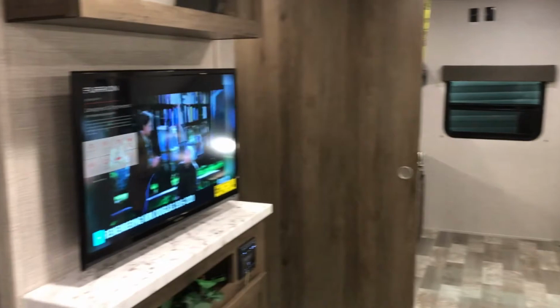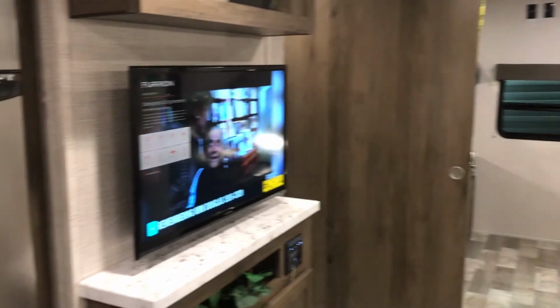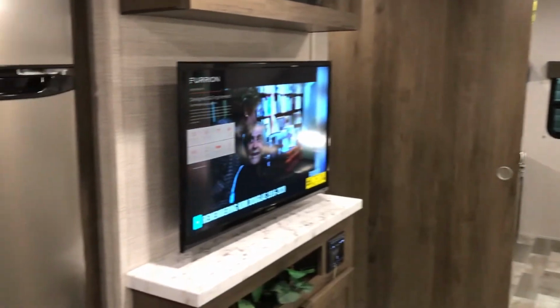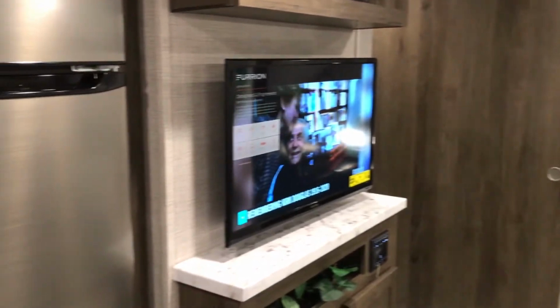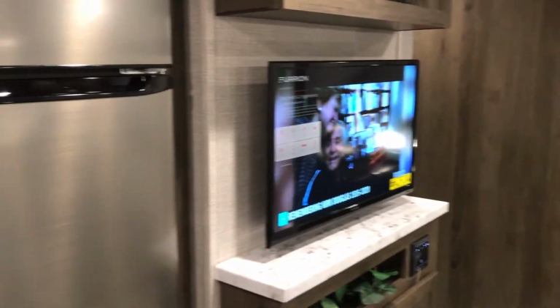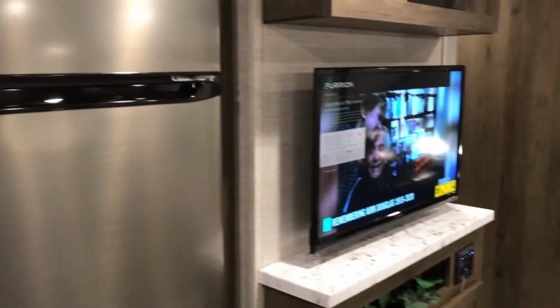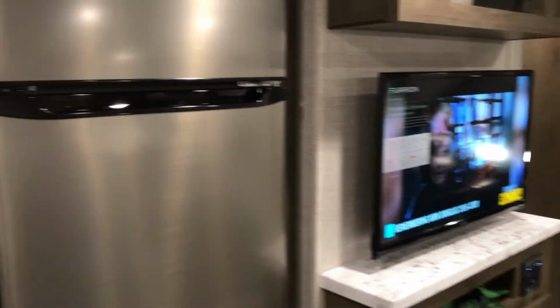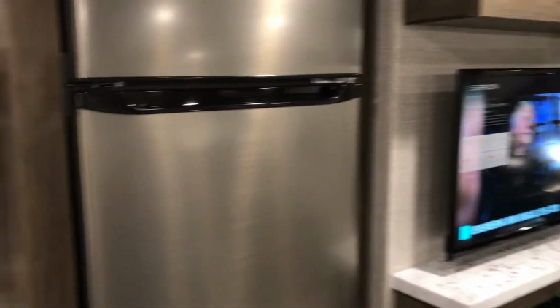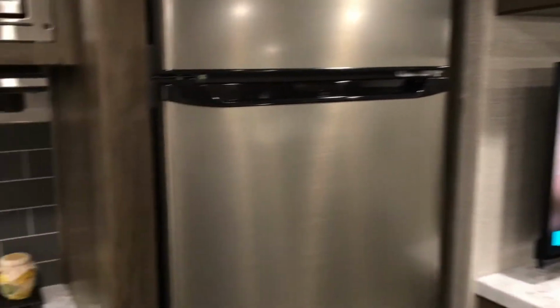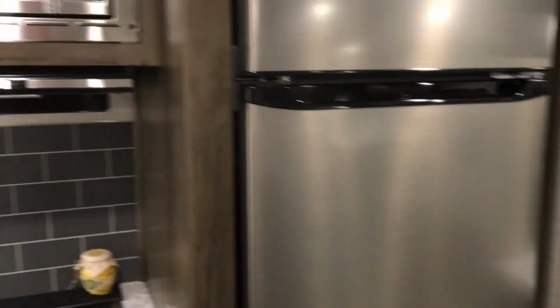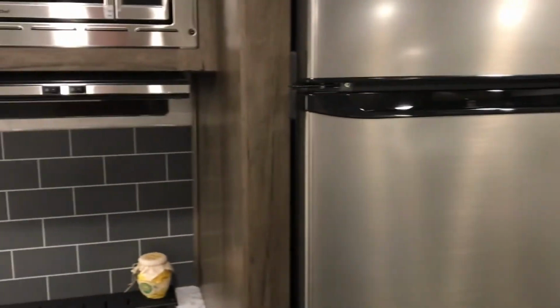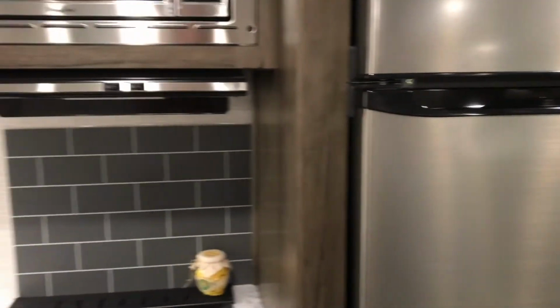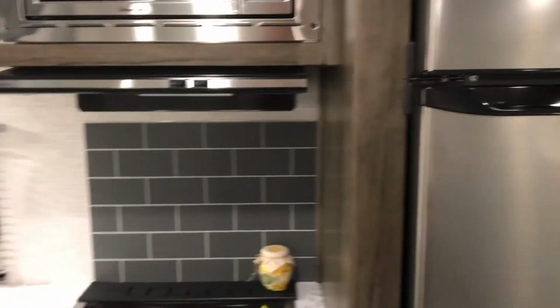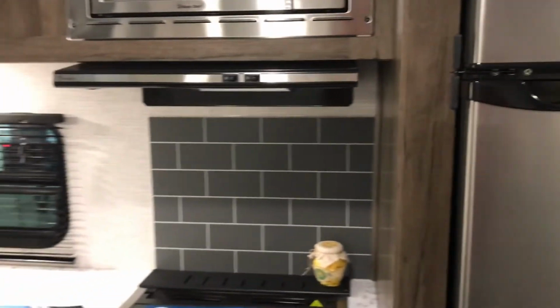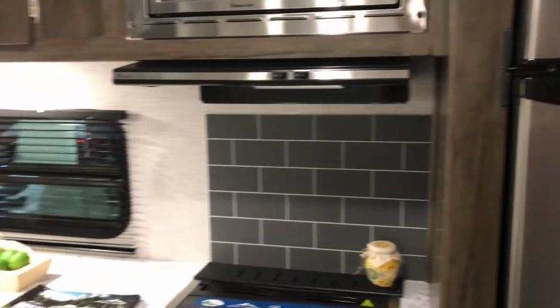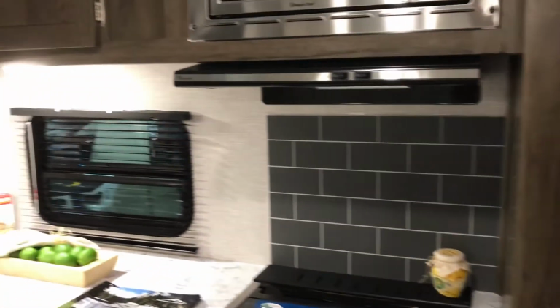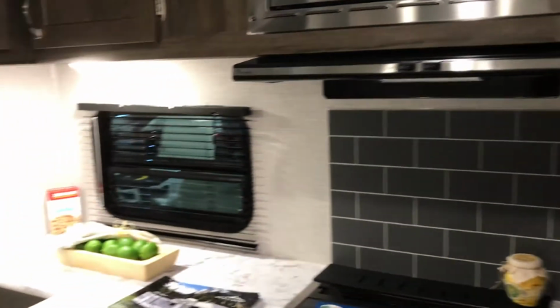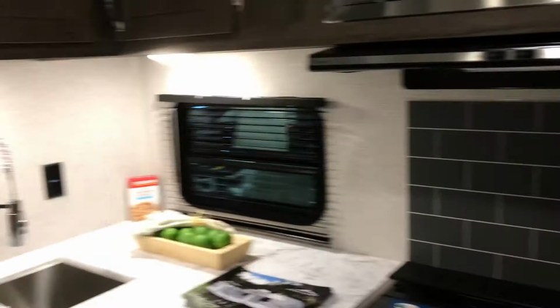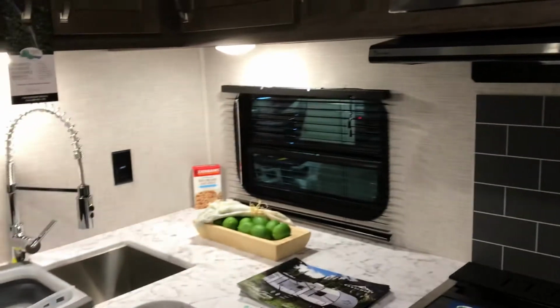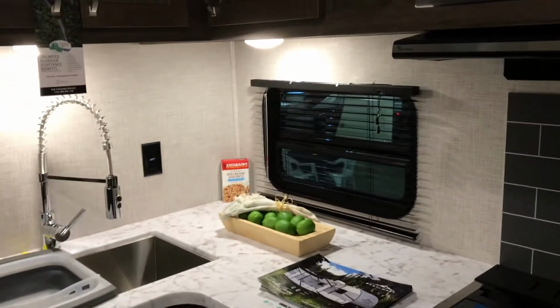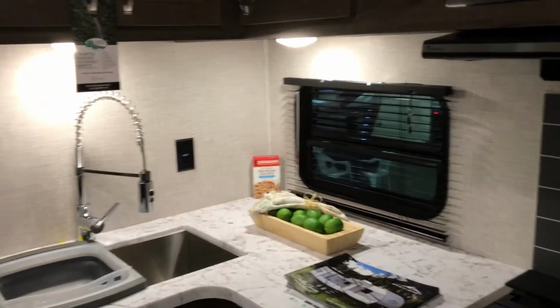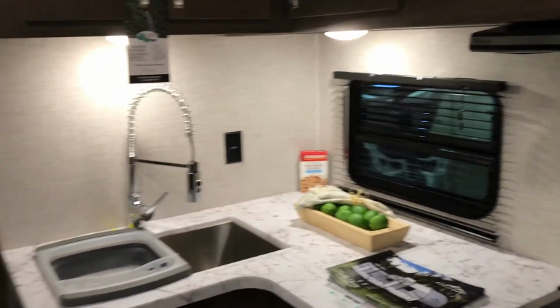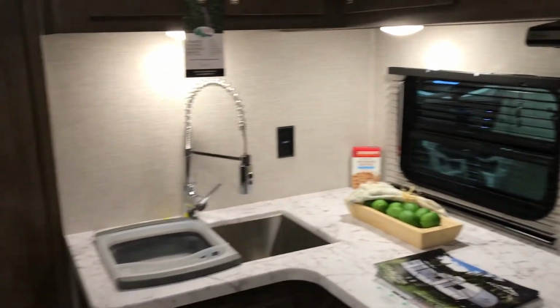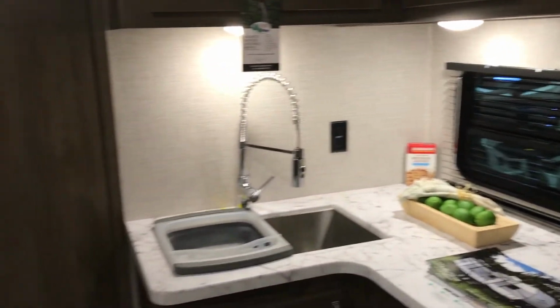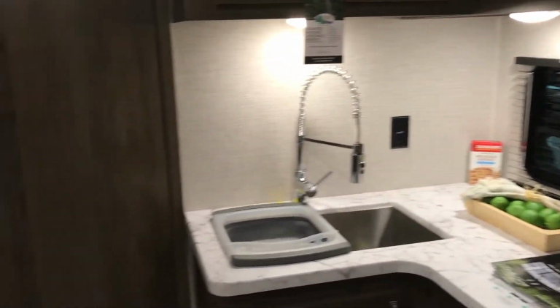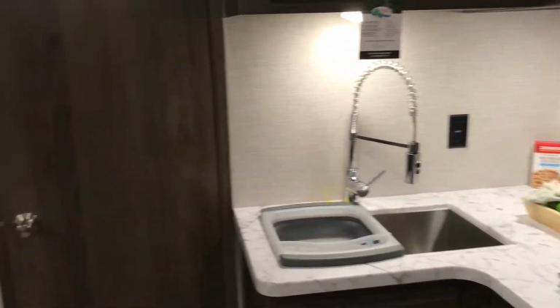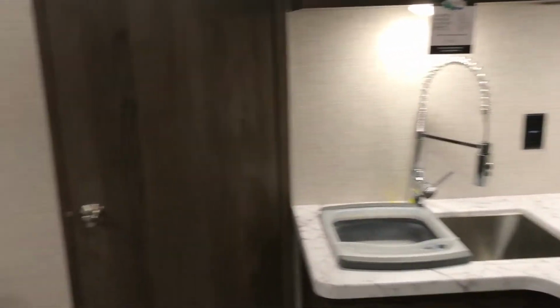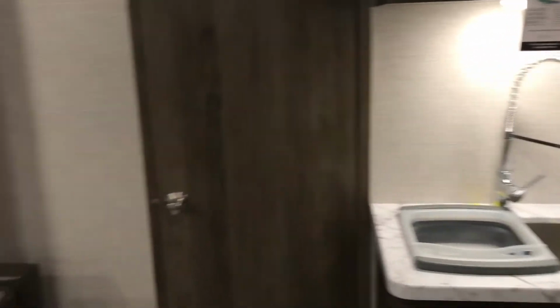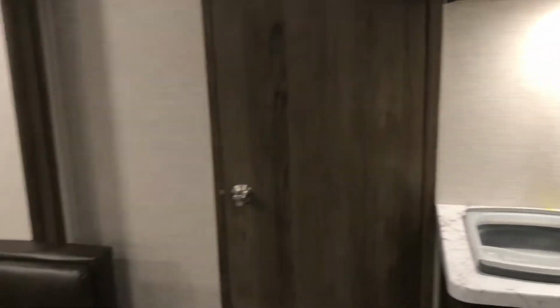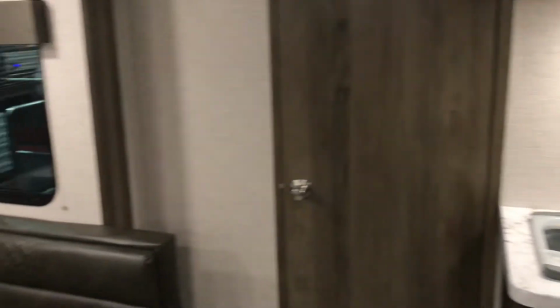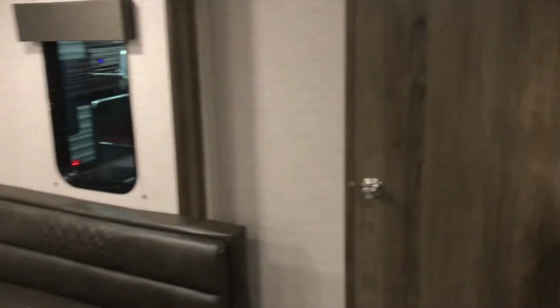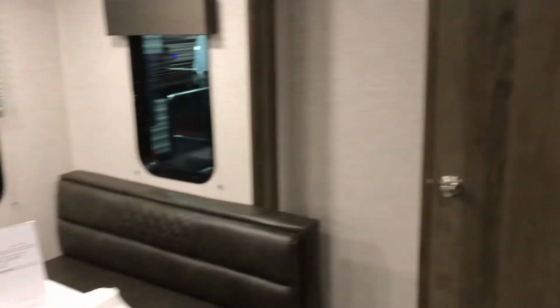RV manufacturers are really trying to make the inside of these RVs look like your home. You've got stainless steel refrigerators, backsplashes, modern sinks — you name it.